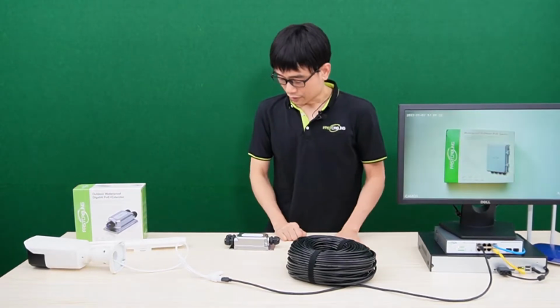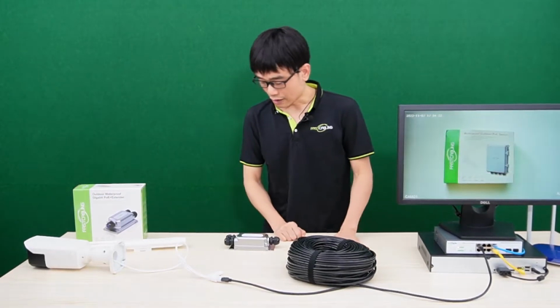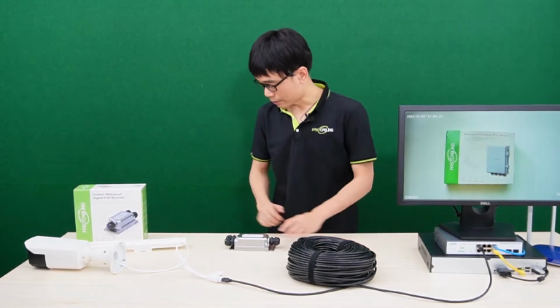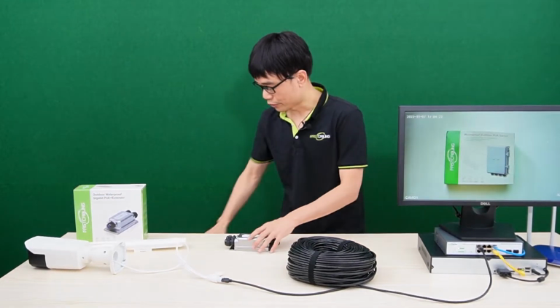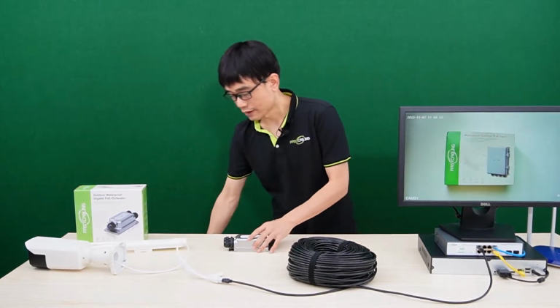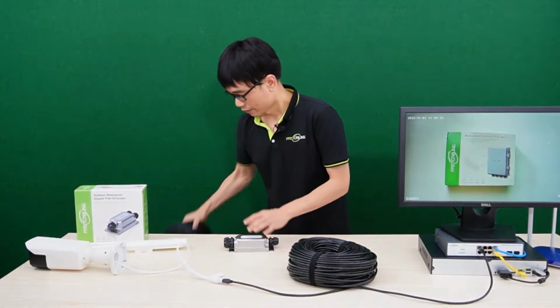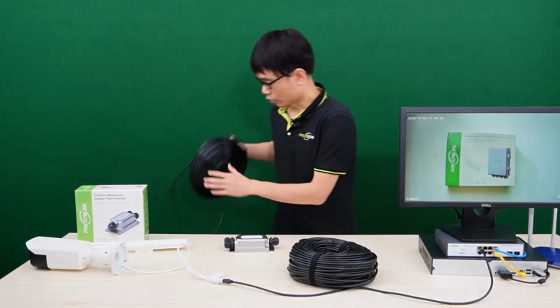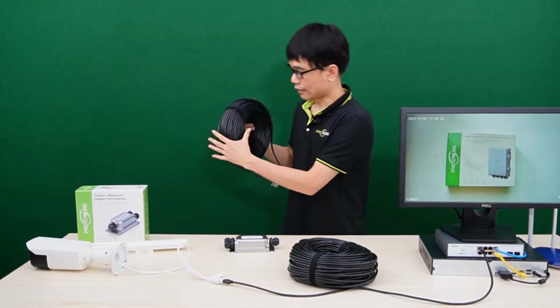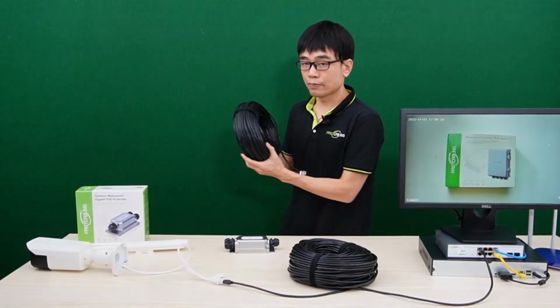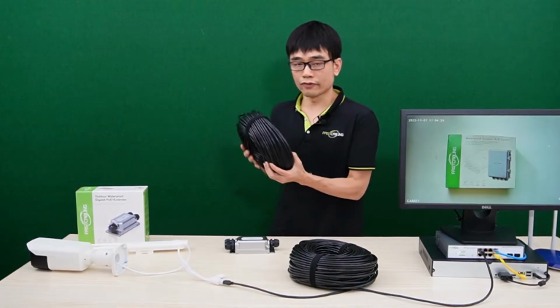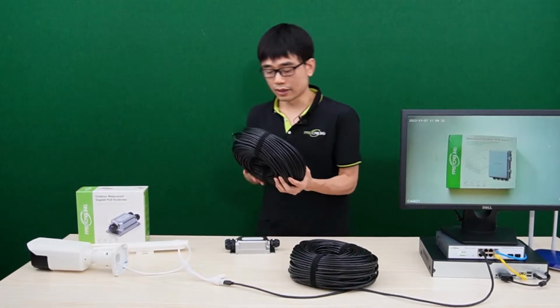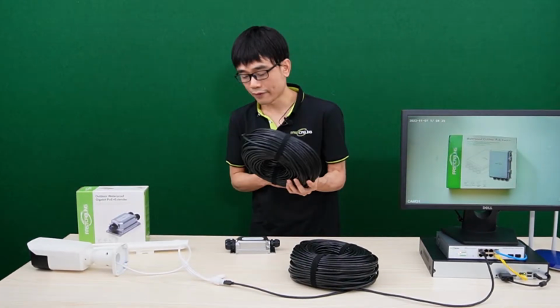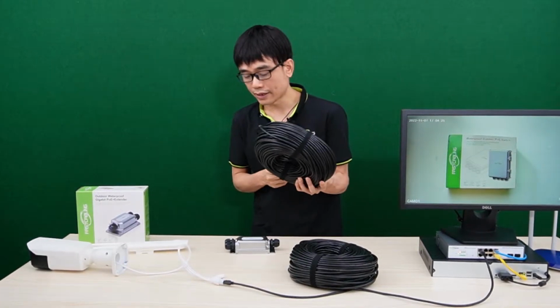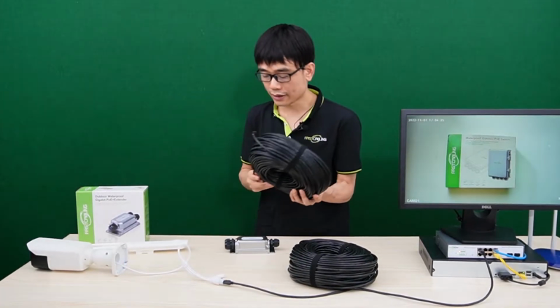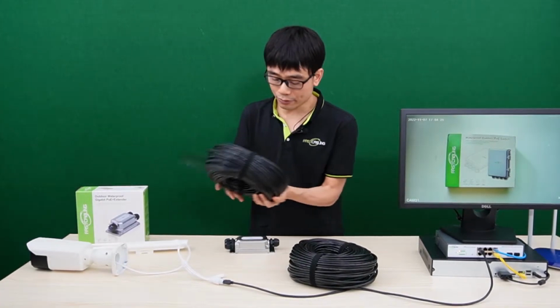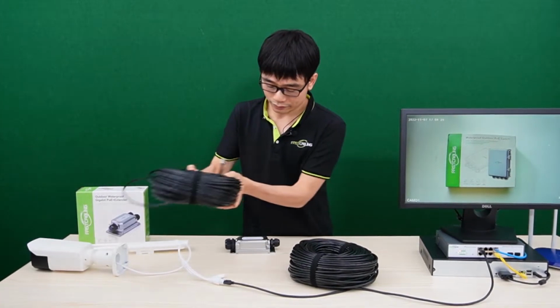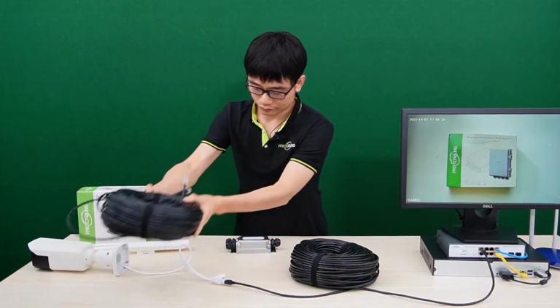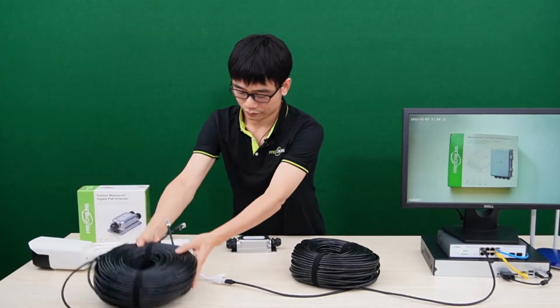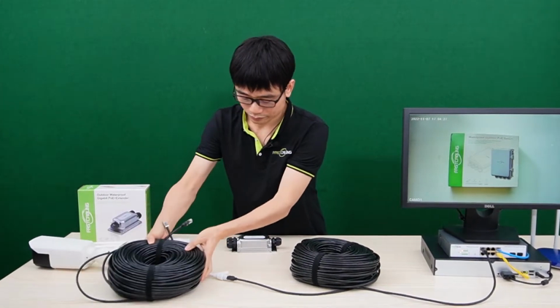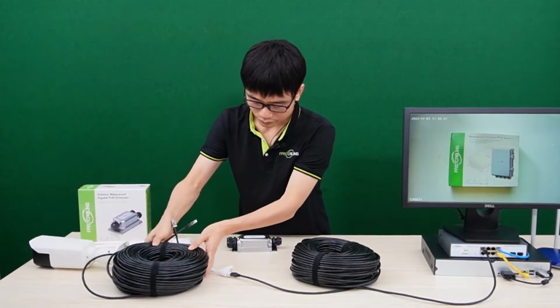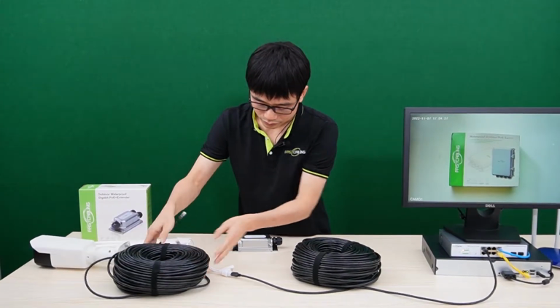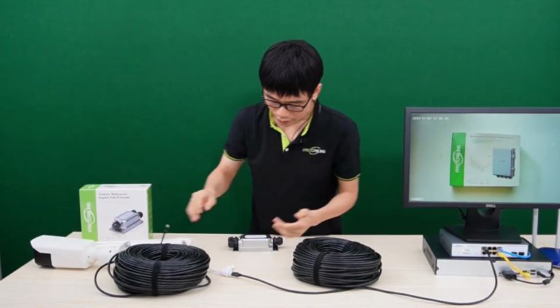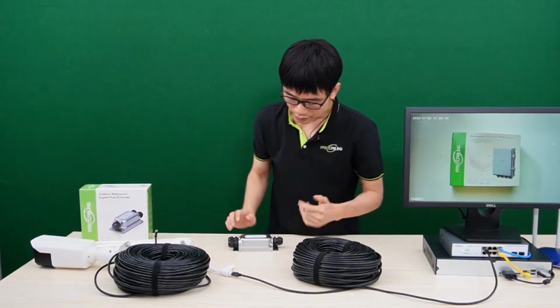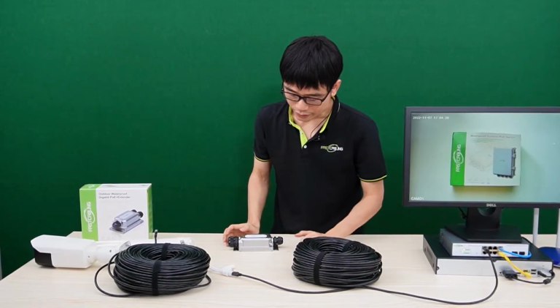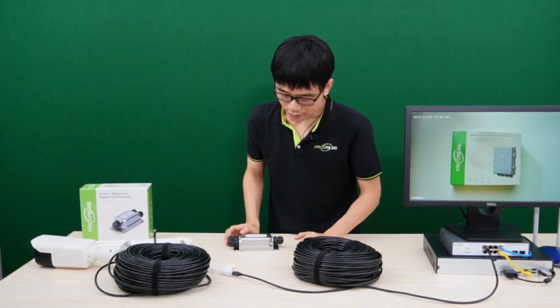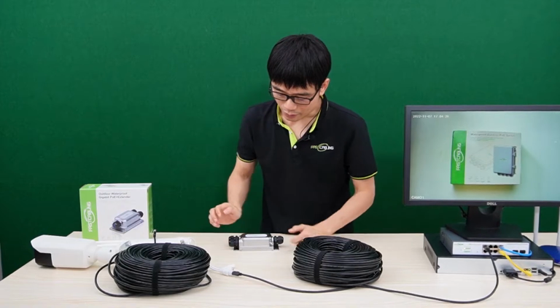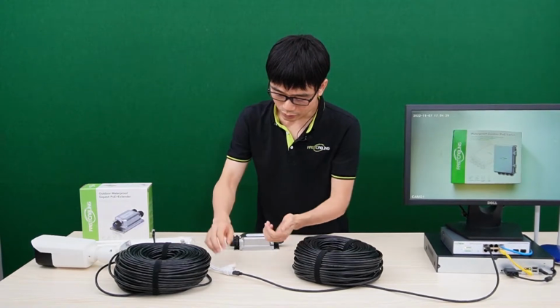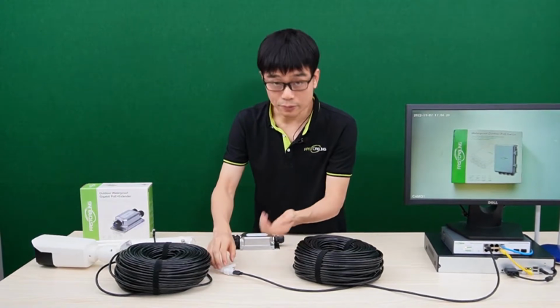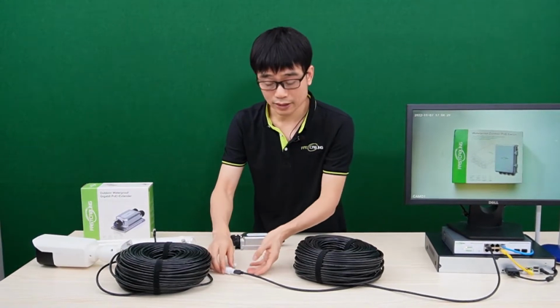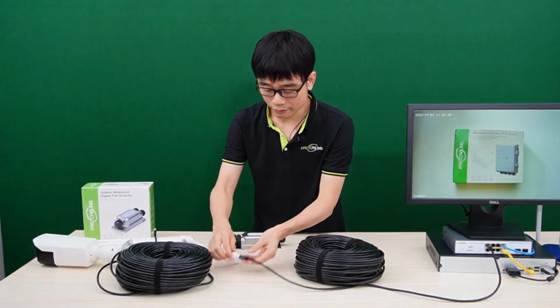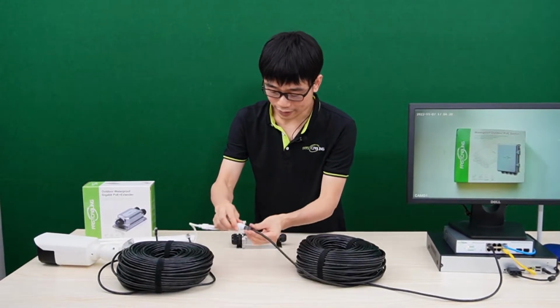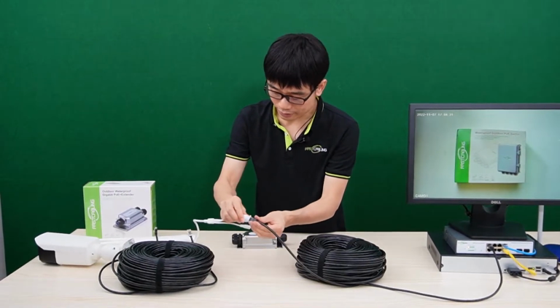Now, let me bring another spool of Cat5 Ethernet cable. First, I will need to remove the cable from the camera.